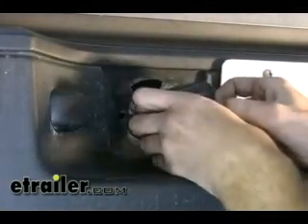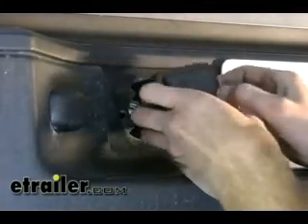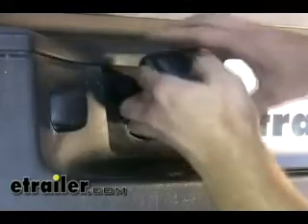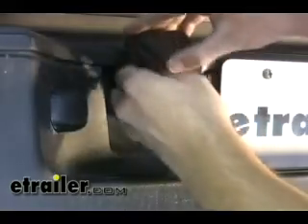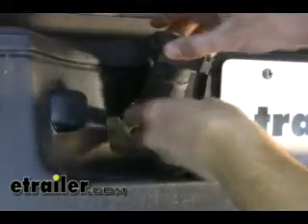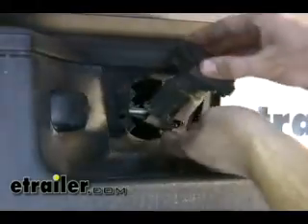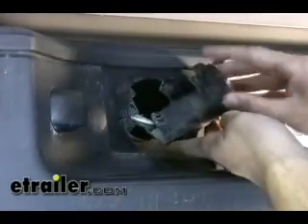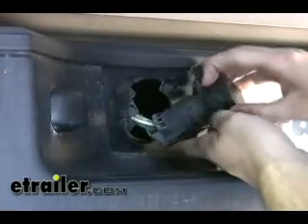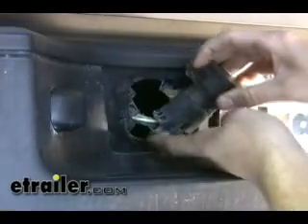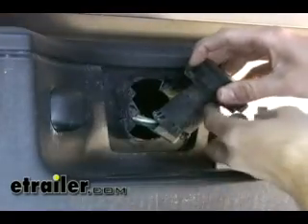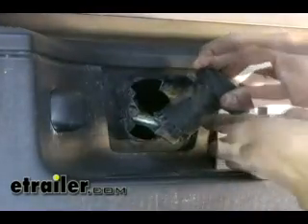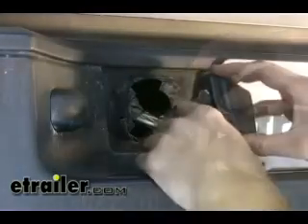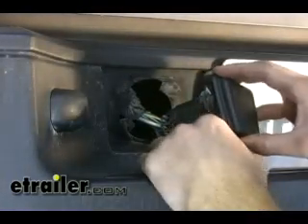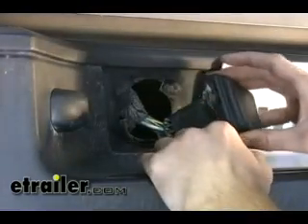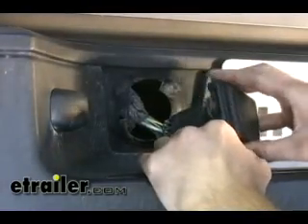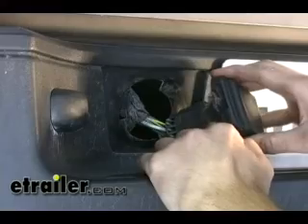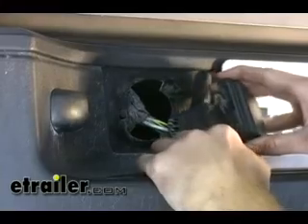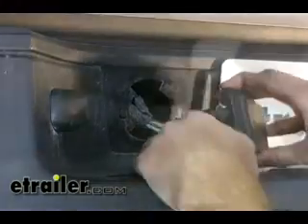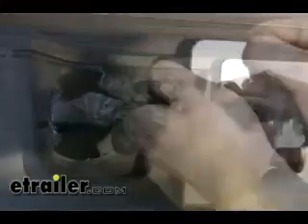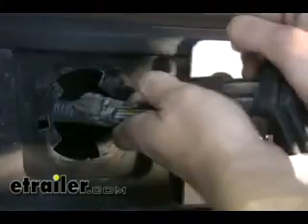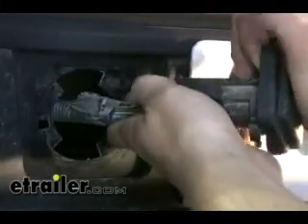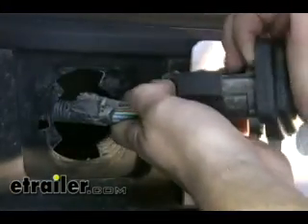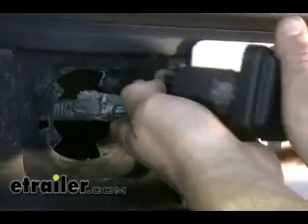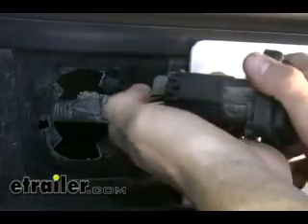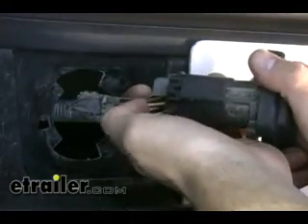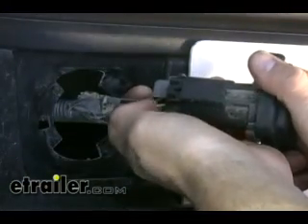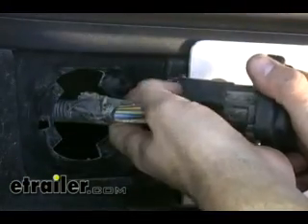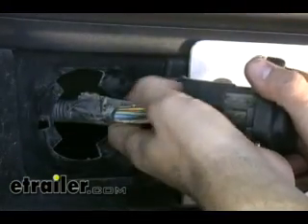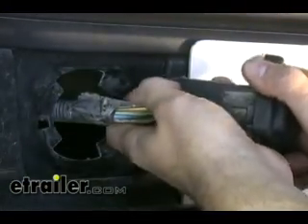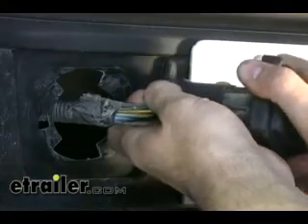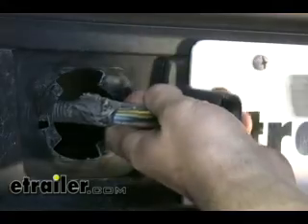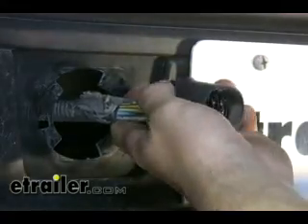In doing so, you can see on the back side here, we've got a plug-in. This is the plug-in that we're going to be plugging our 7-Pole harness into. On the top side here, we've got a release button — we just want to press that and pull the two pieces apart.